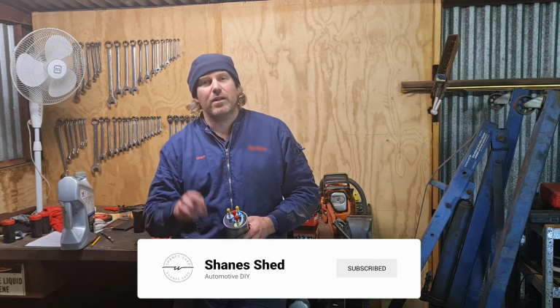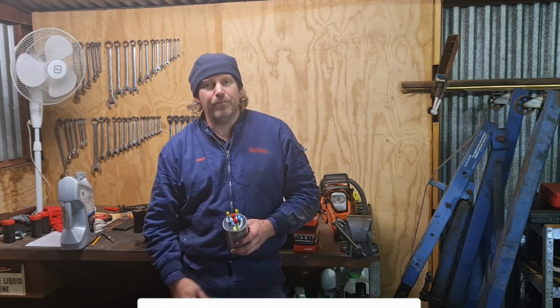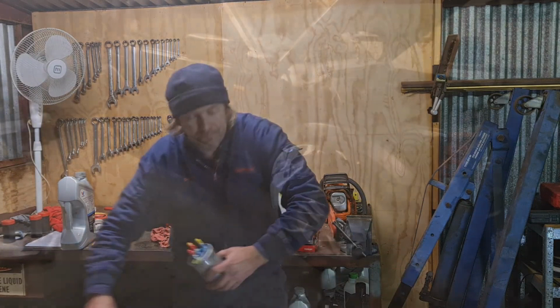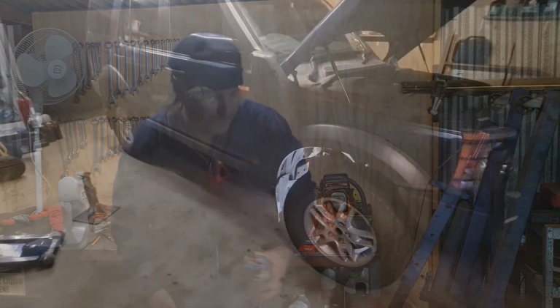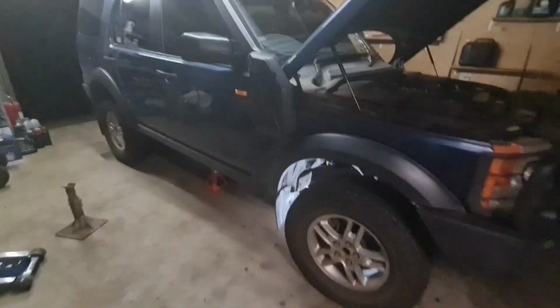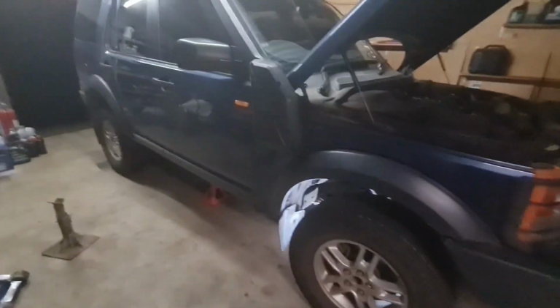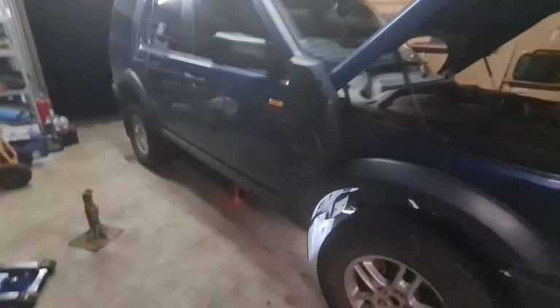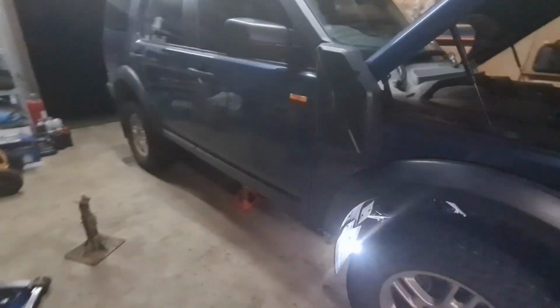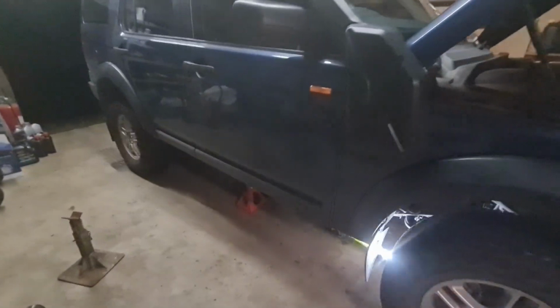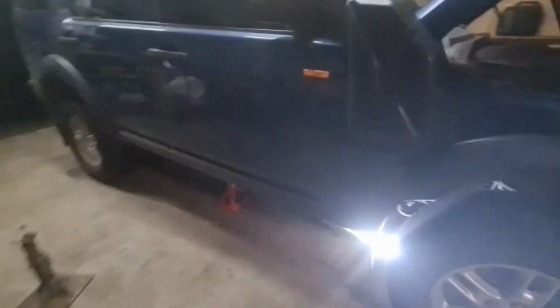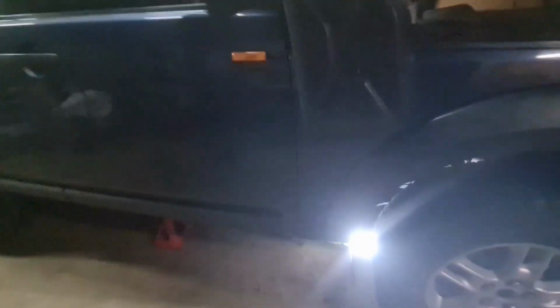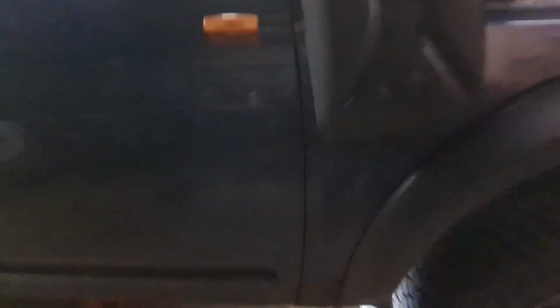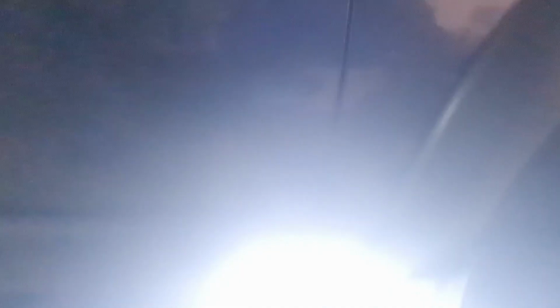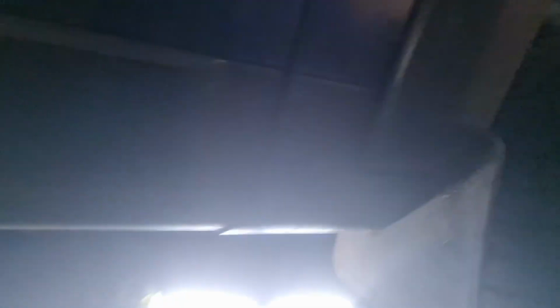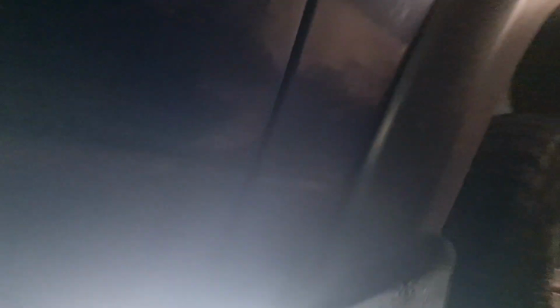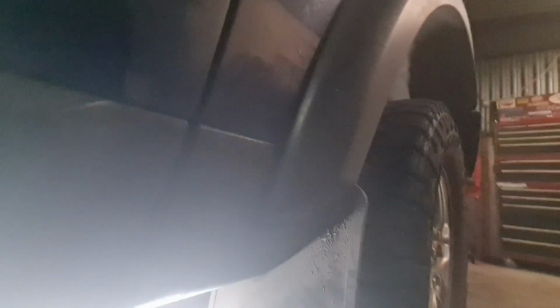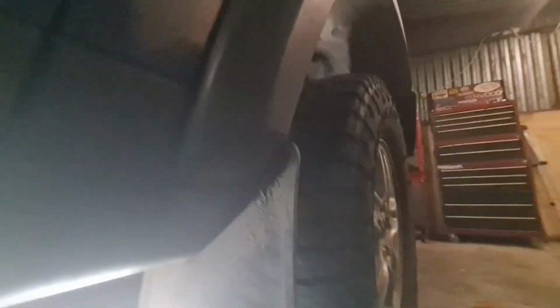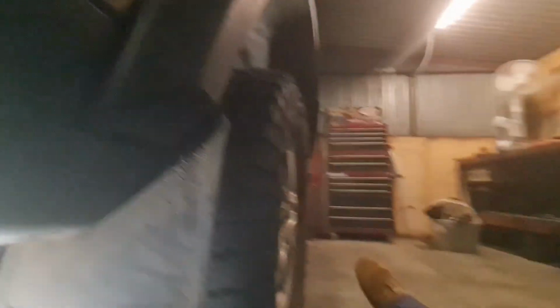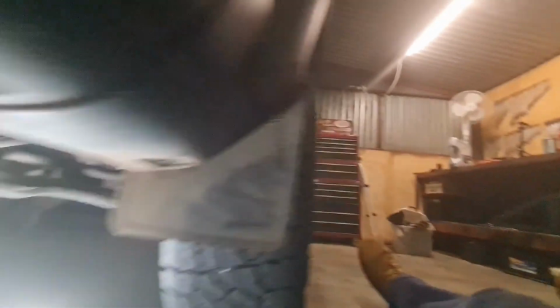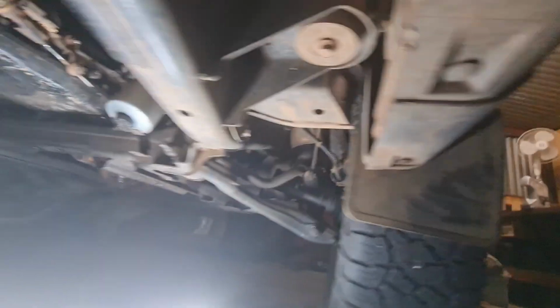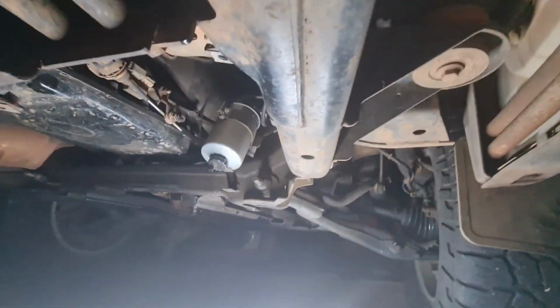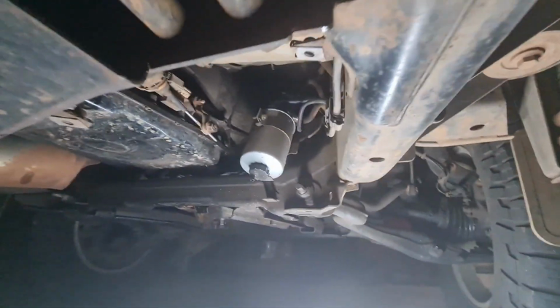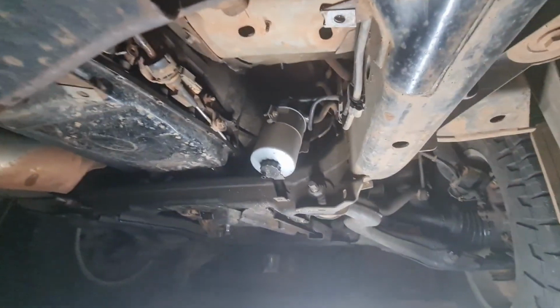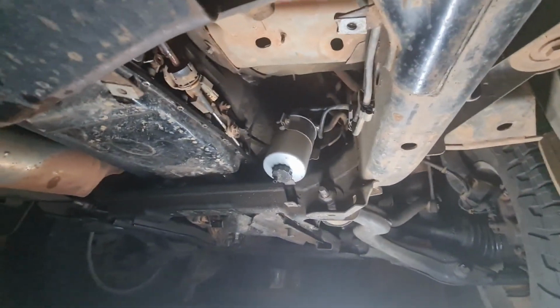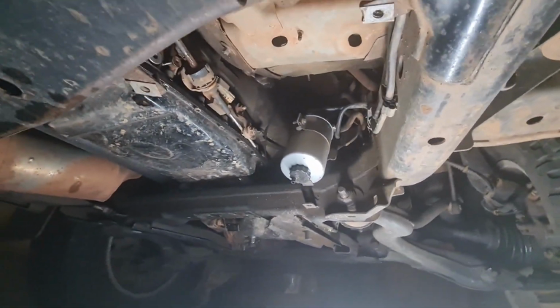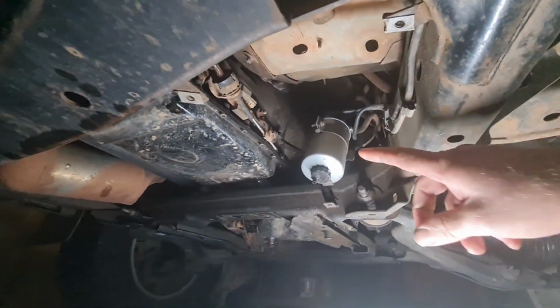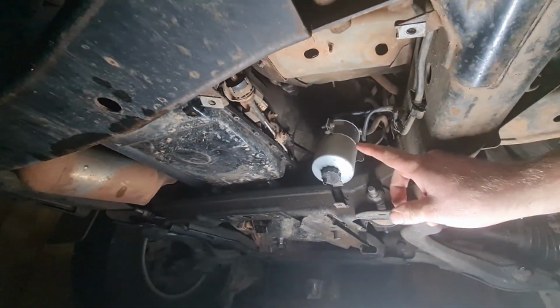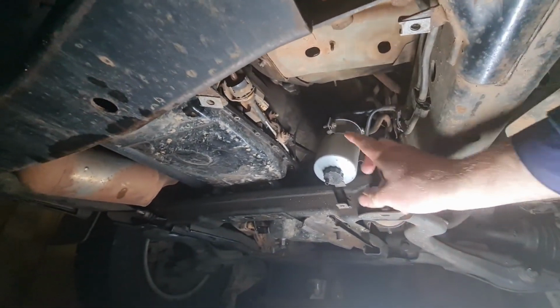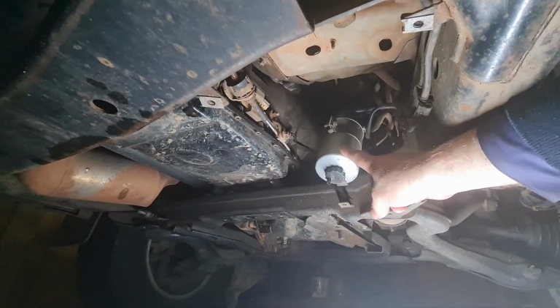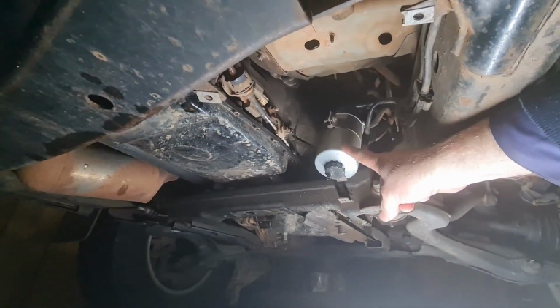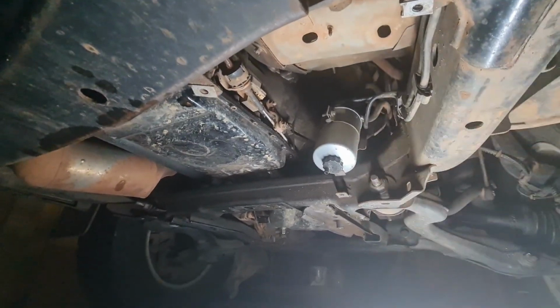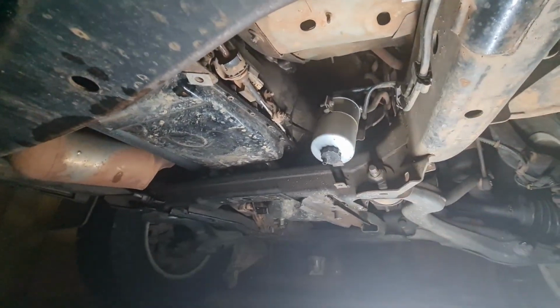Let's get to it. You'll find your fuel filter up underneath on the right-hand side of the vehicle. This is the same for all Discovery 3 and 4s — I believe it's in the same location.